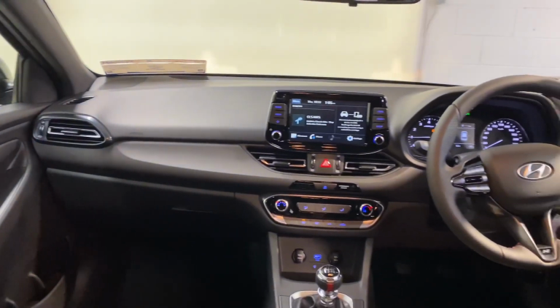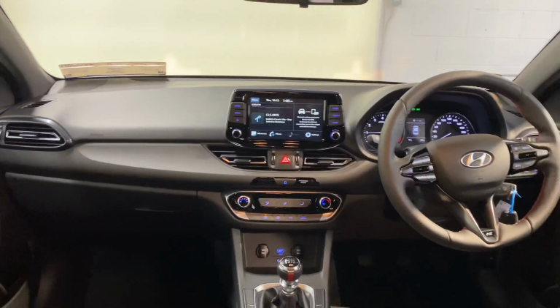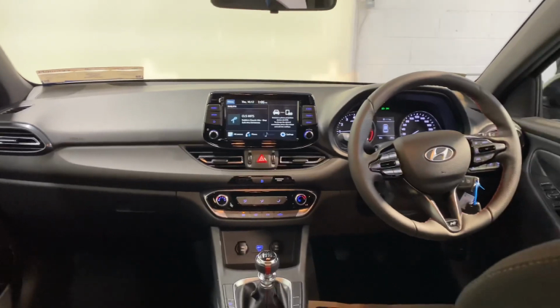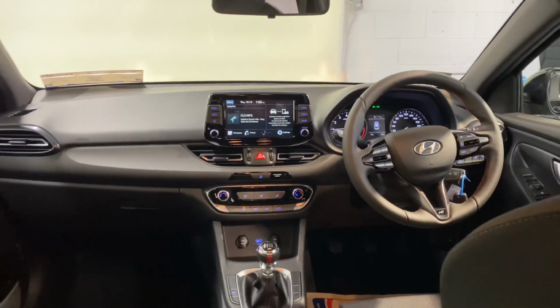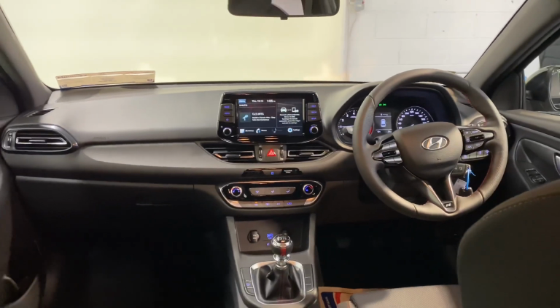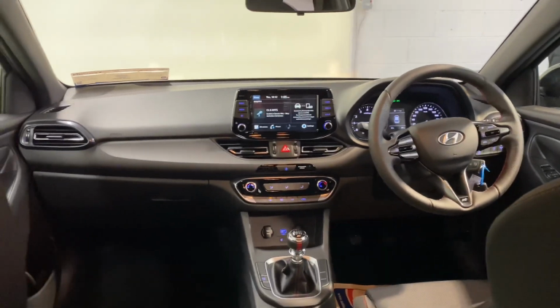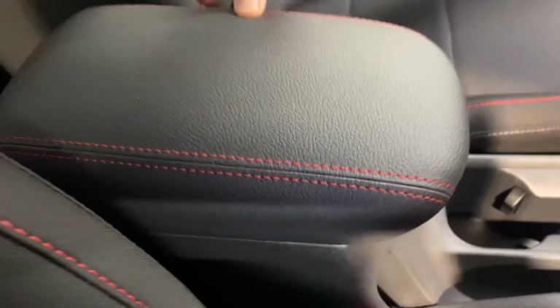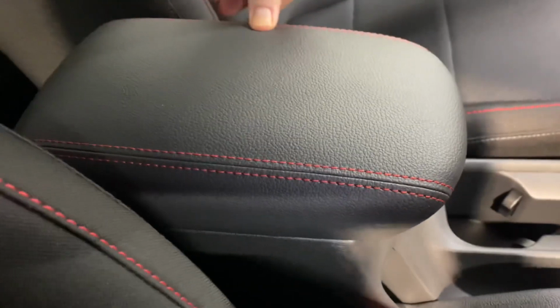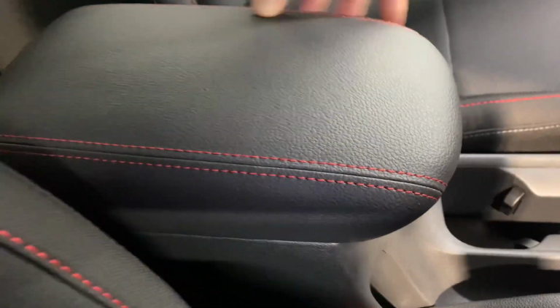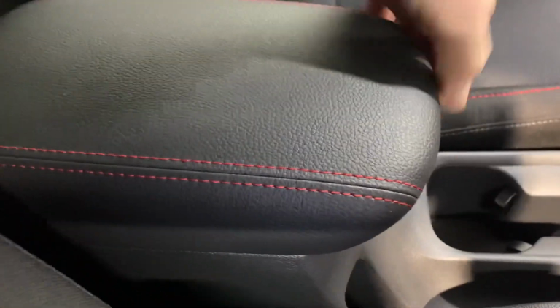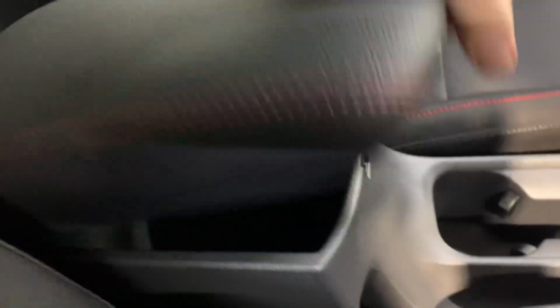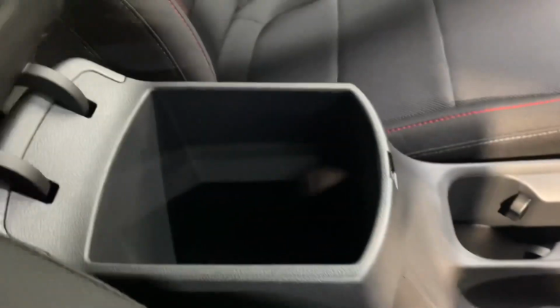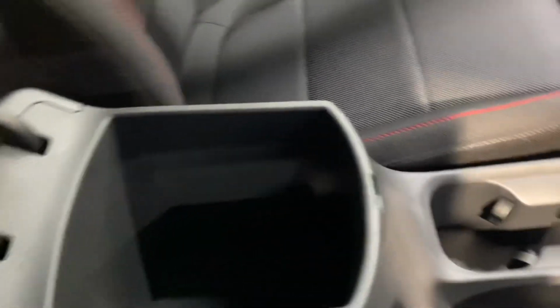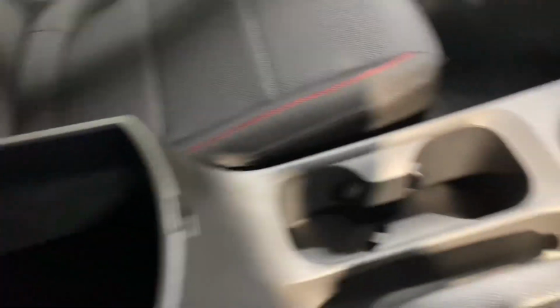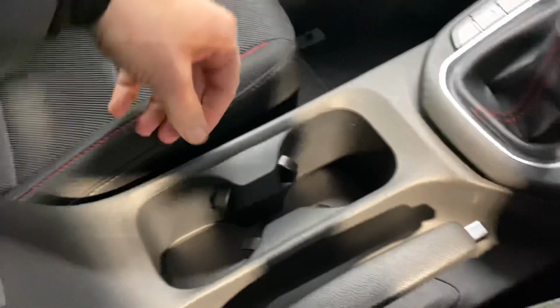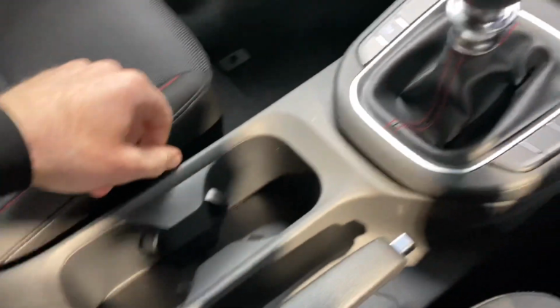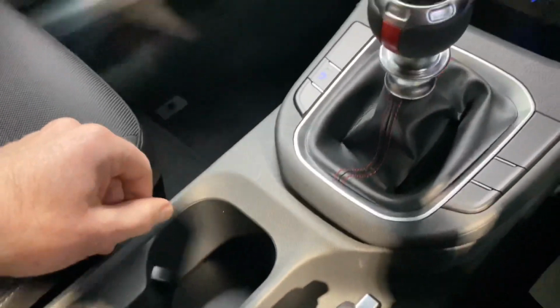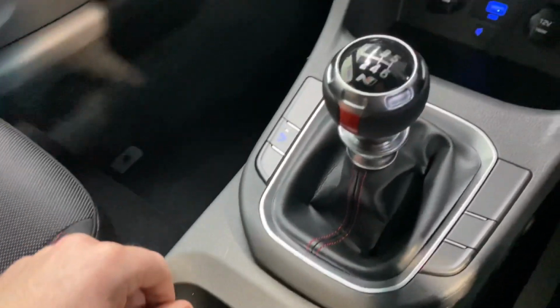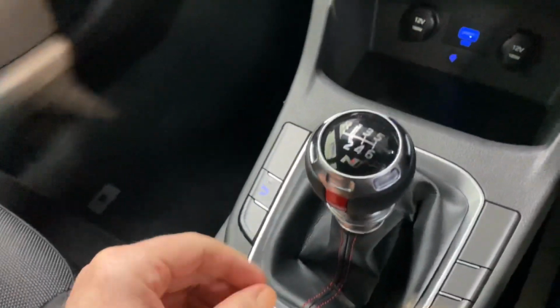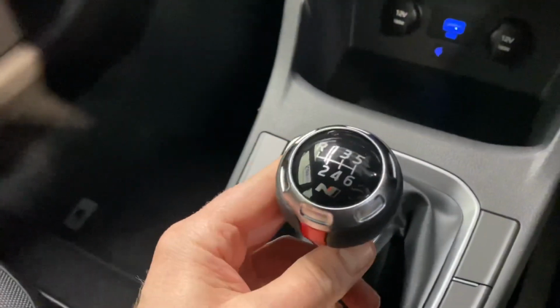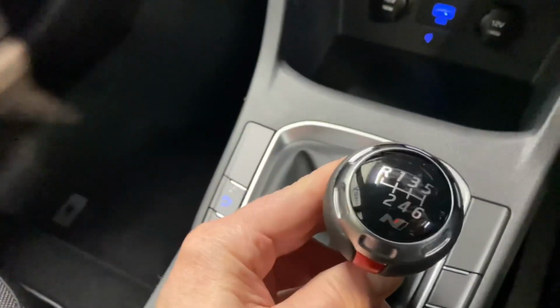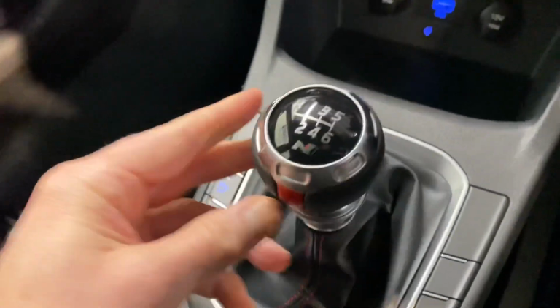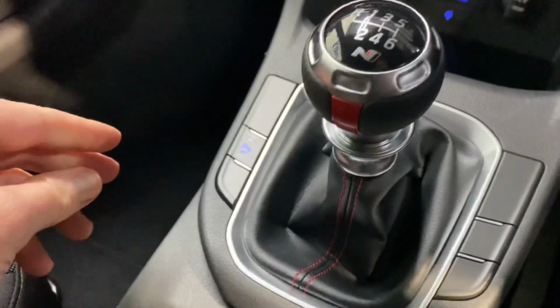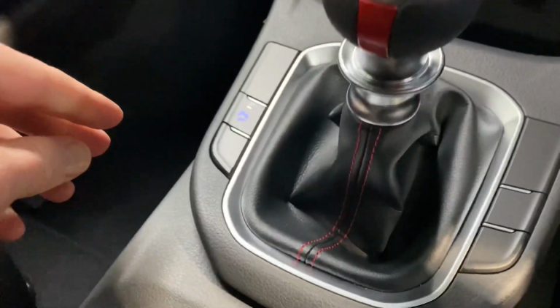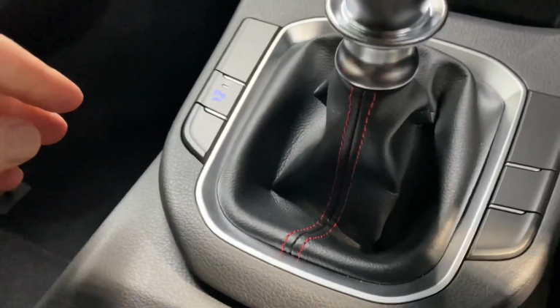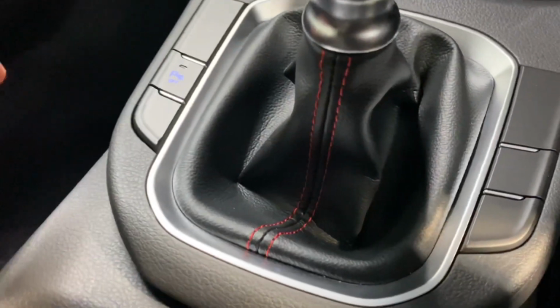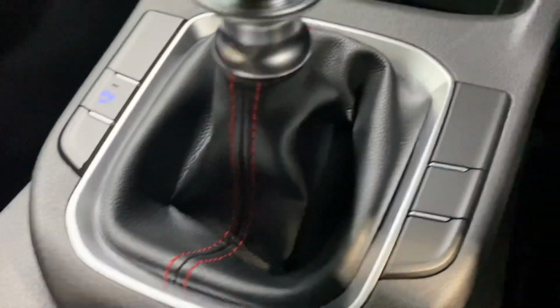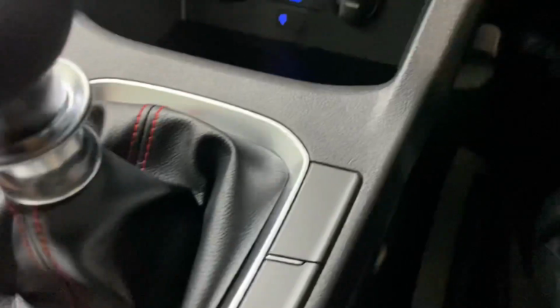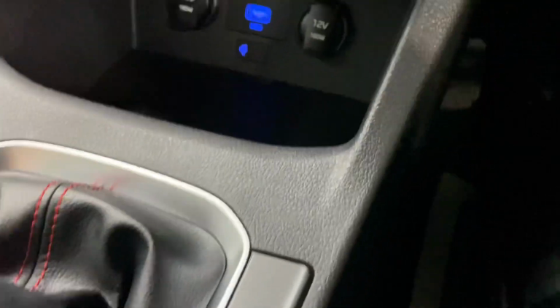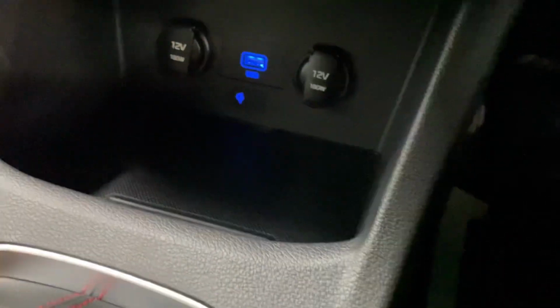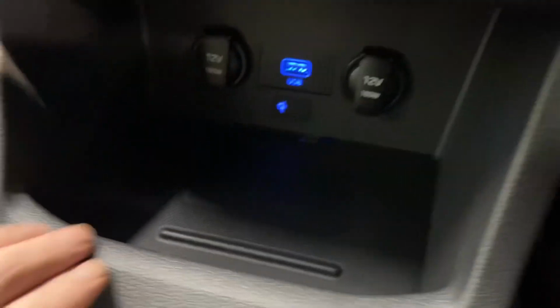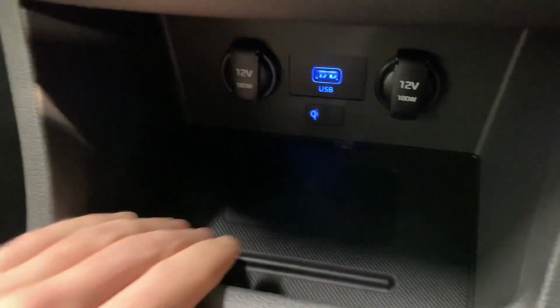This has the one litre turbo petrol engine. Road tax will only be €200 per year. You've got your usual storage space and cup holders, a six speed gearbox, and that N-Line gear knob as well. Red stitching throughout again.